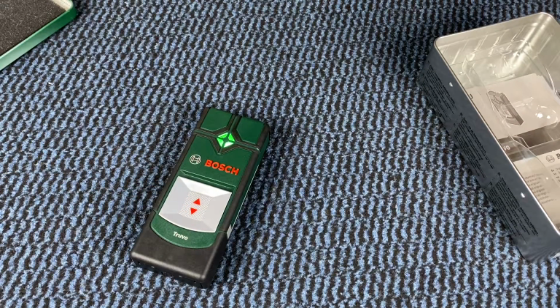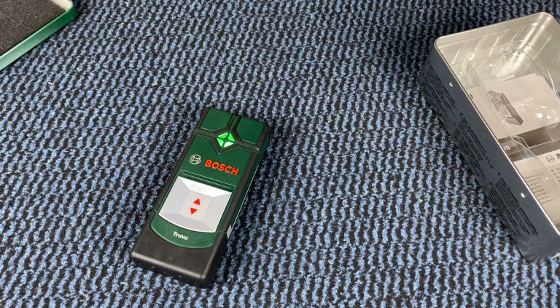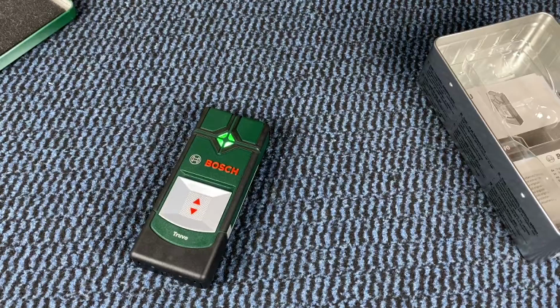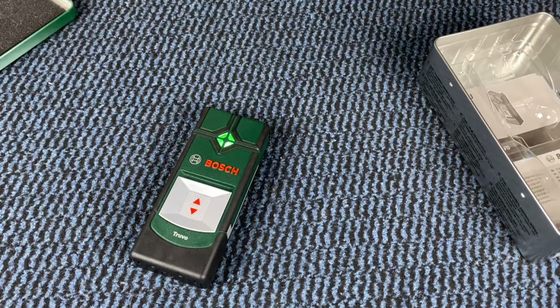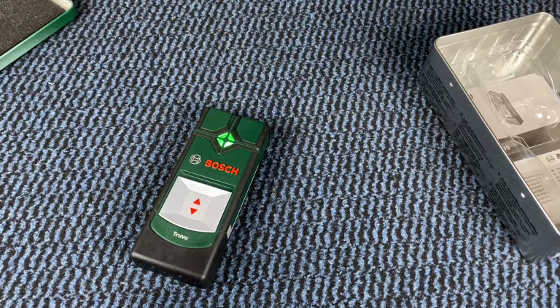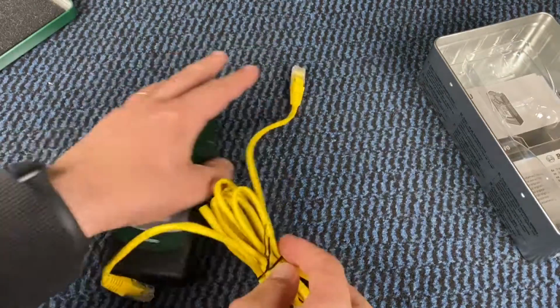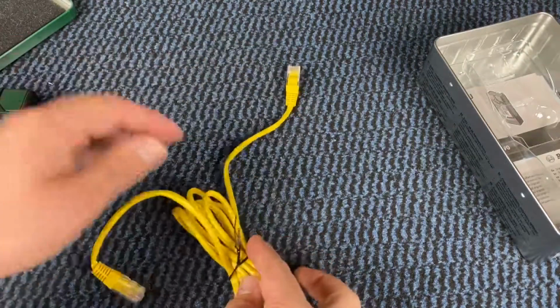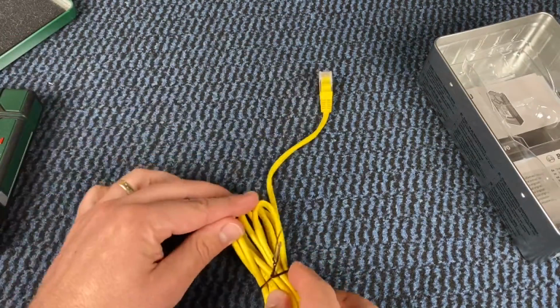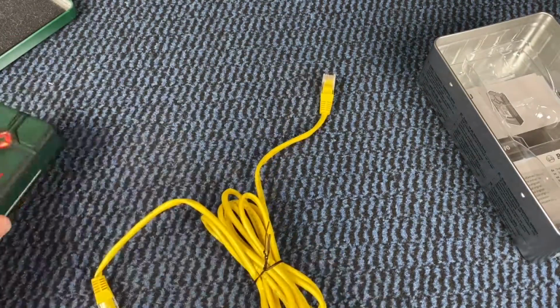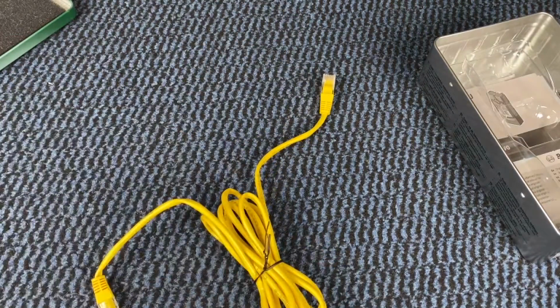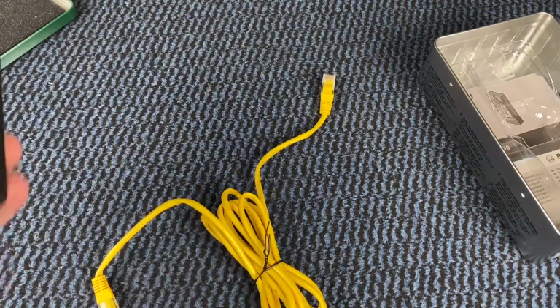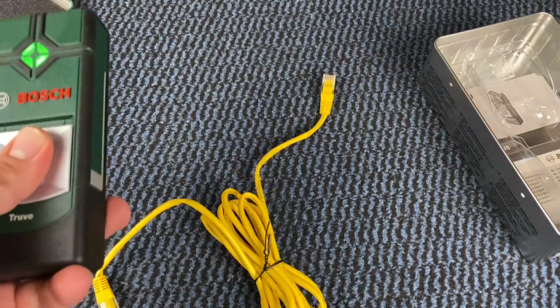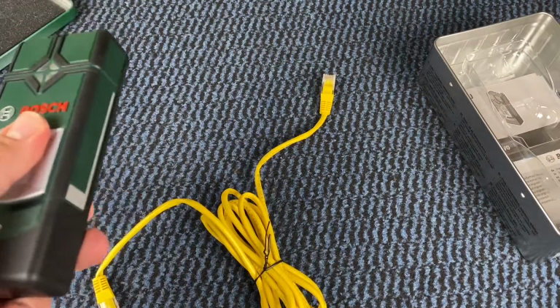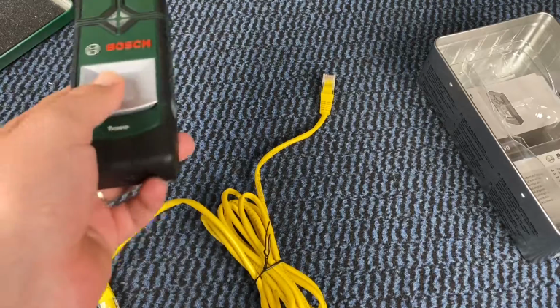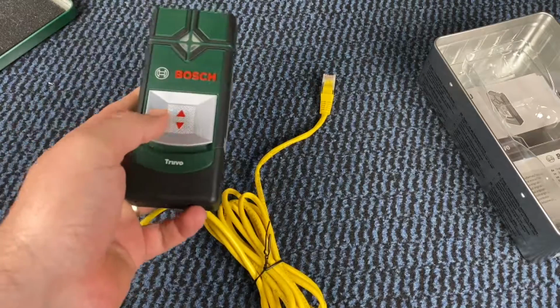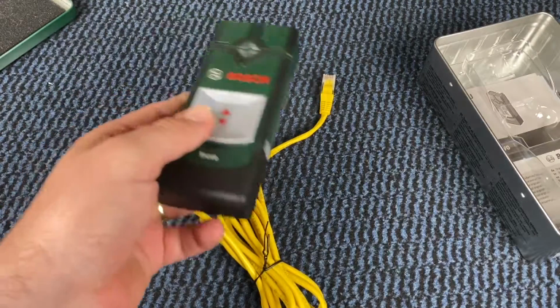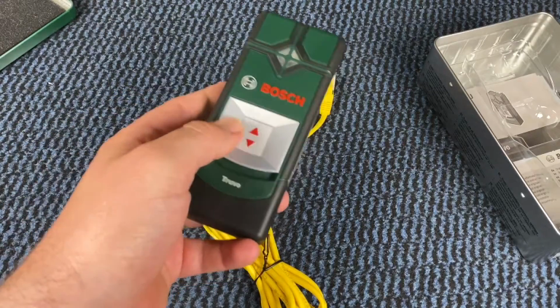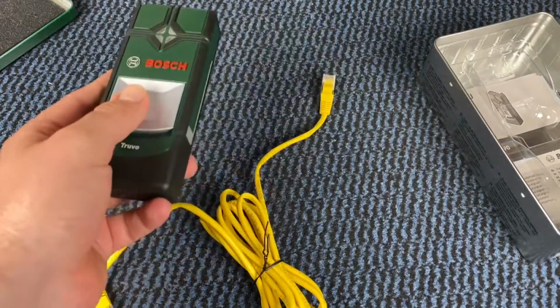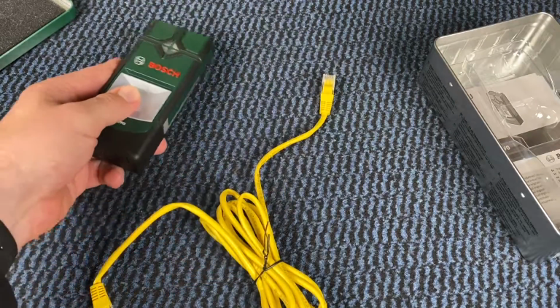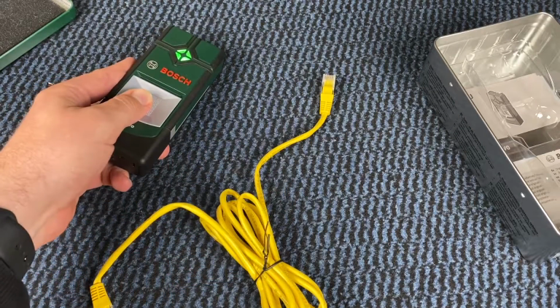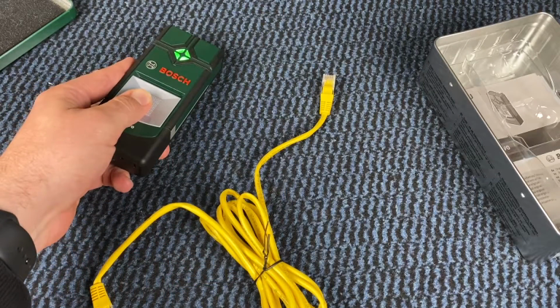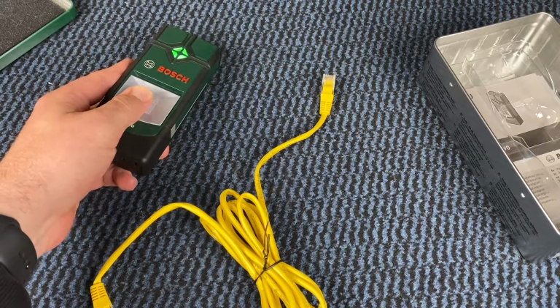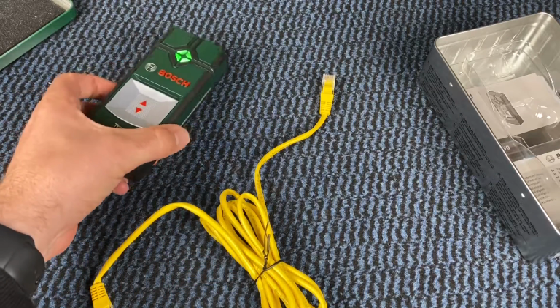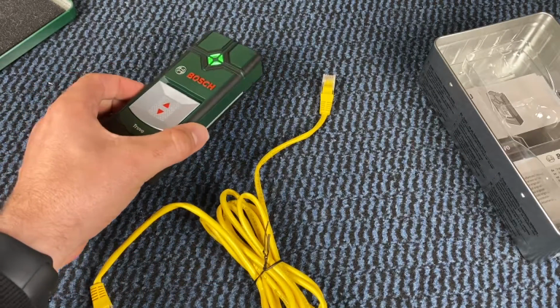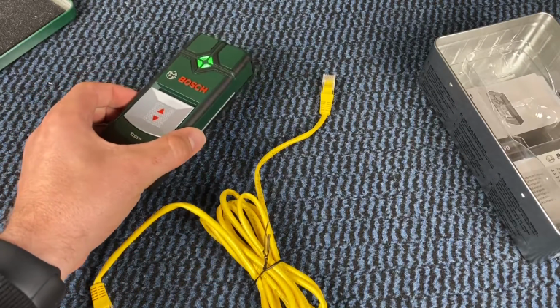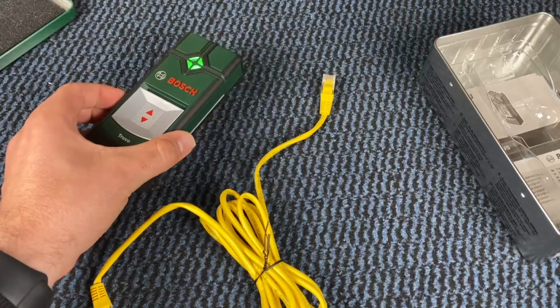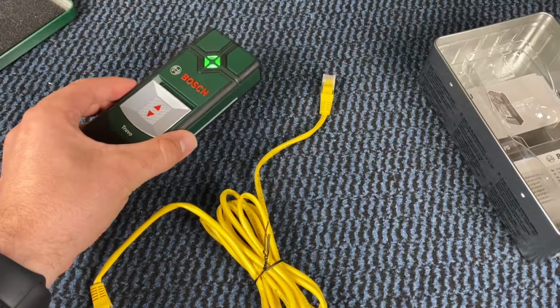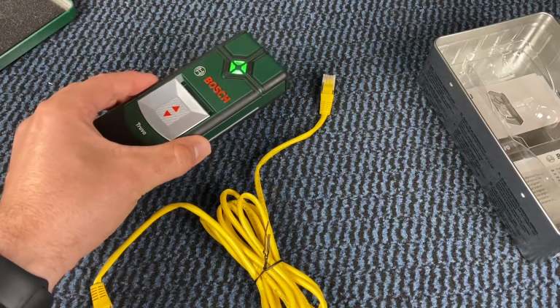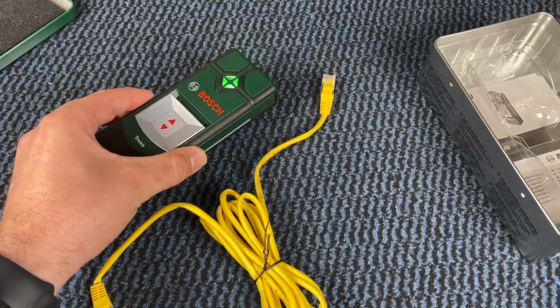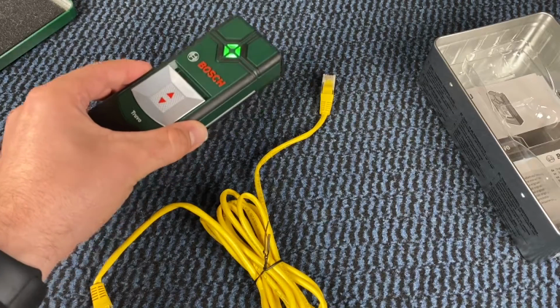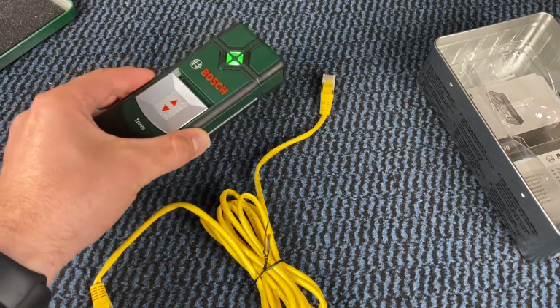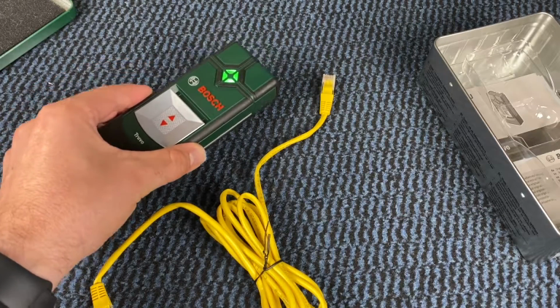Various metals detected up to 60 millimeters, power cables up to 50 millimeters. We have auto calibration, and the weight is approximately 150 grams.